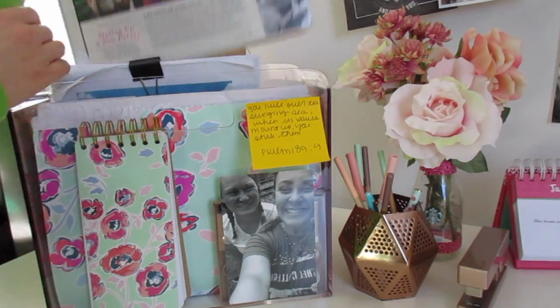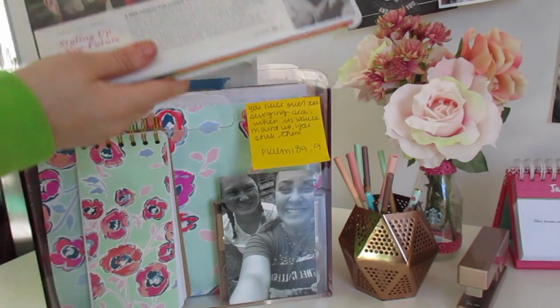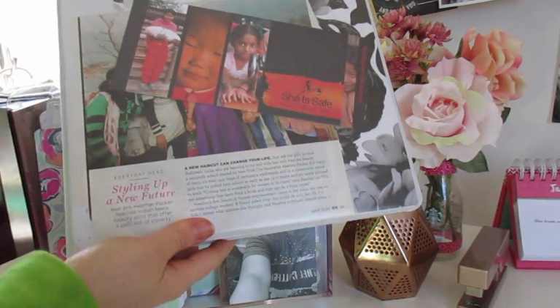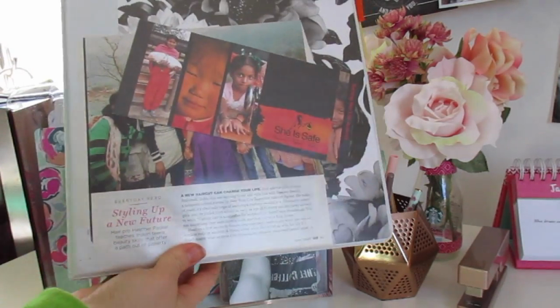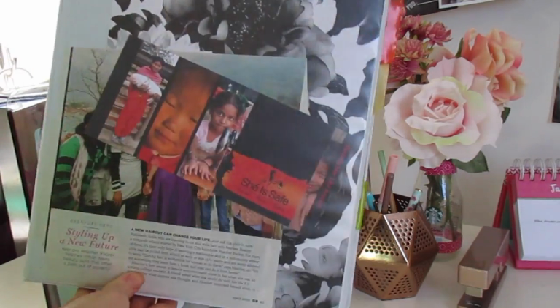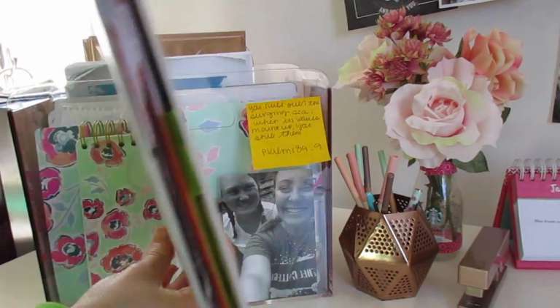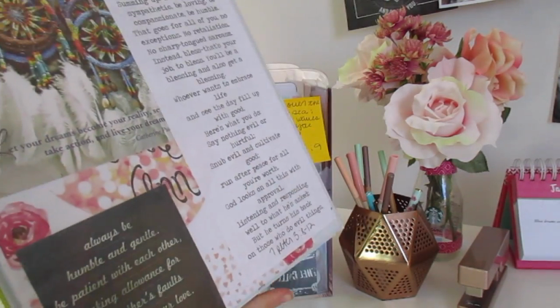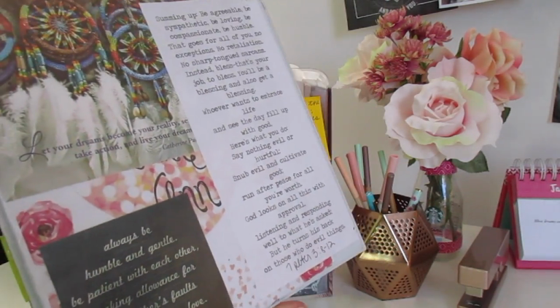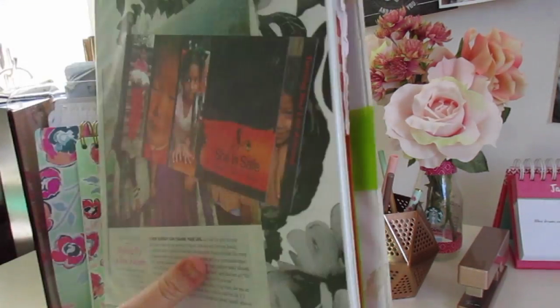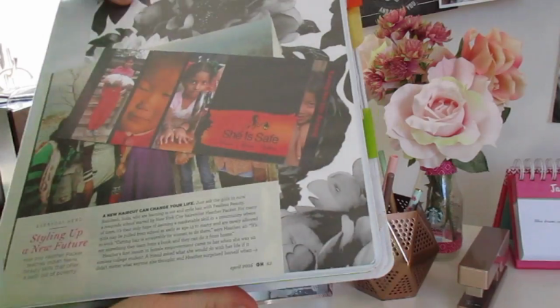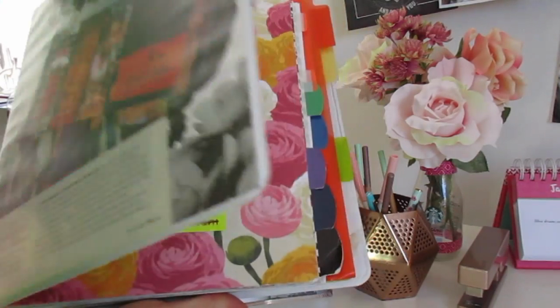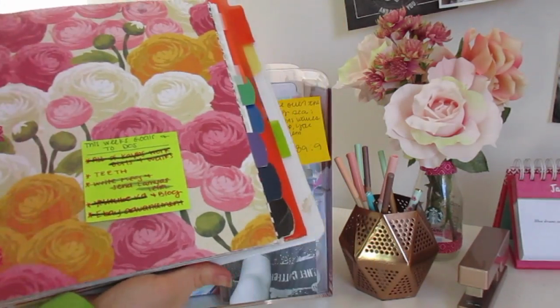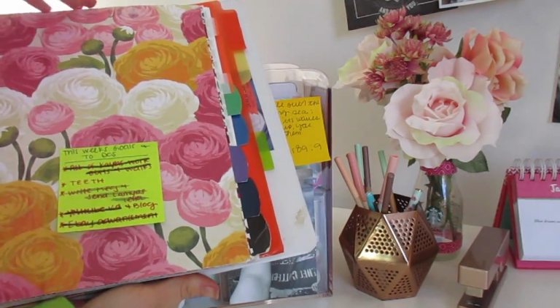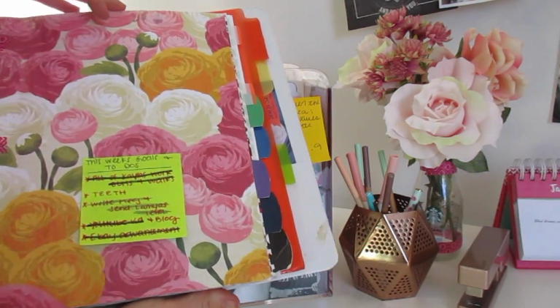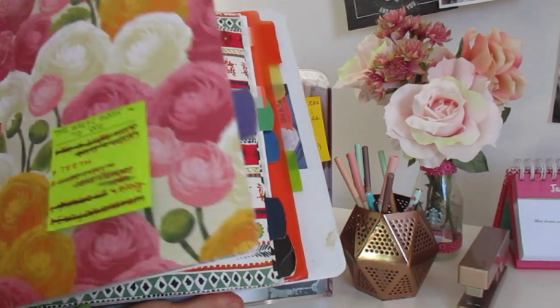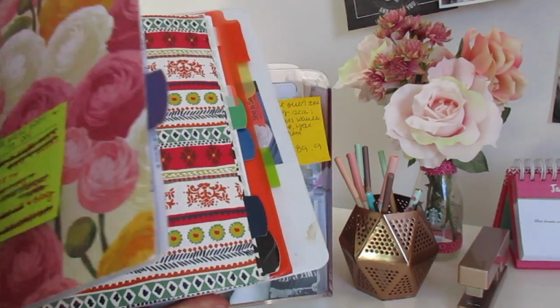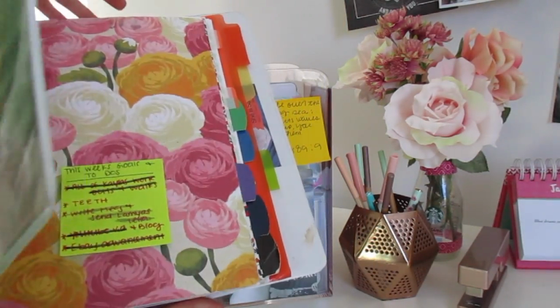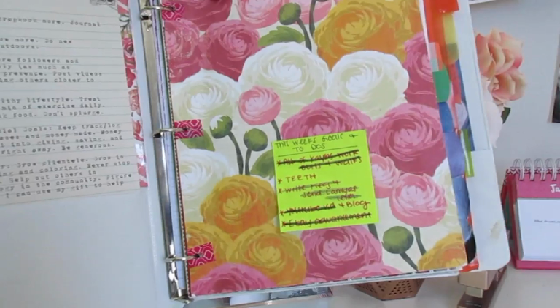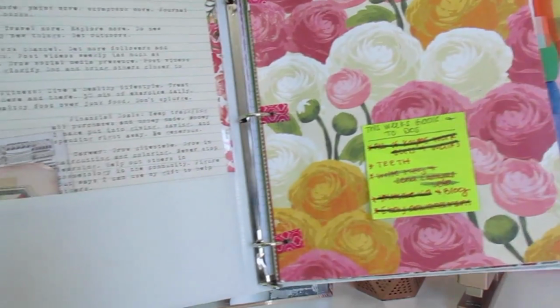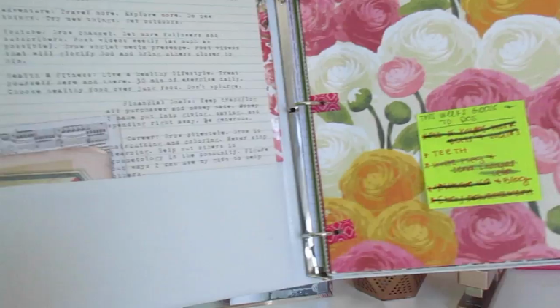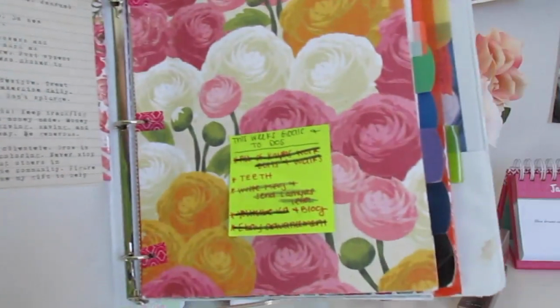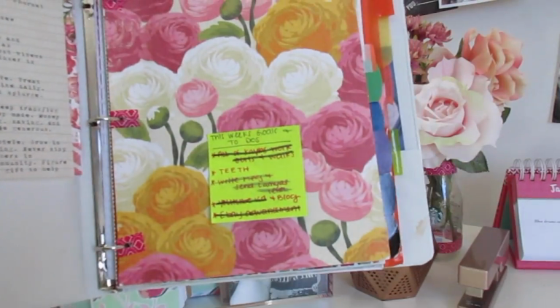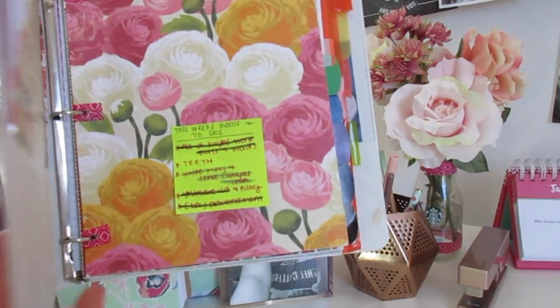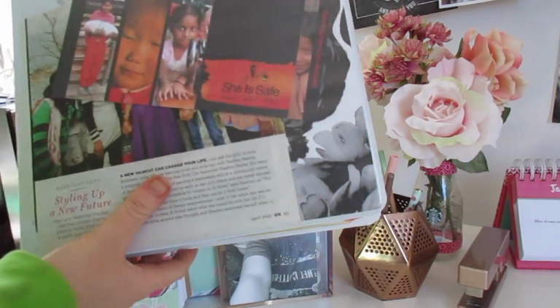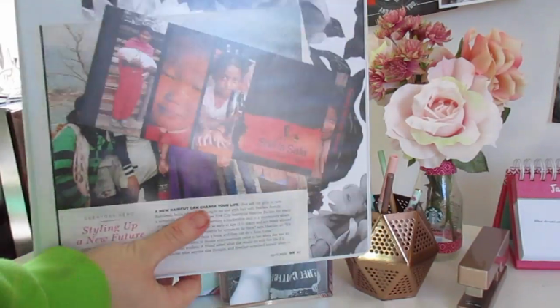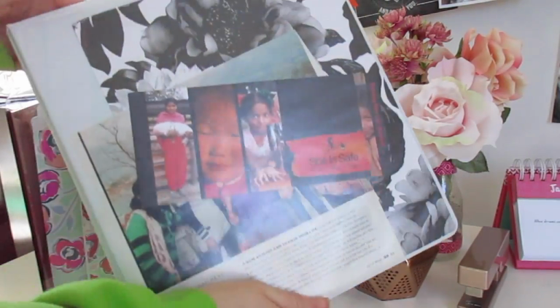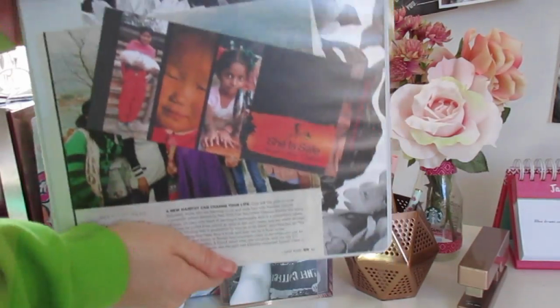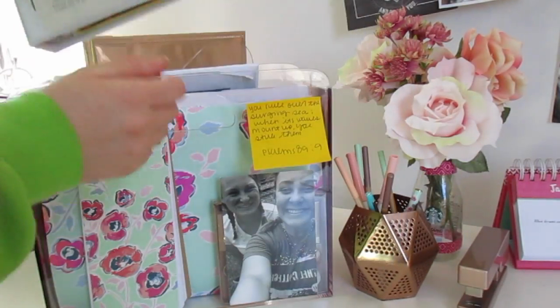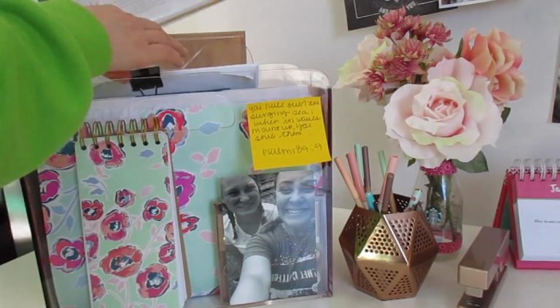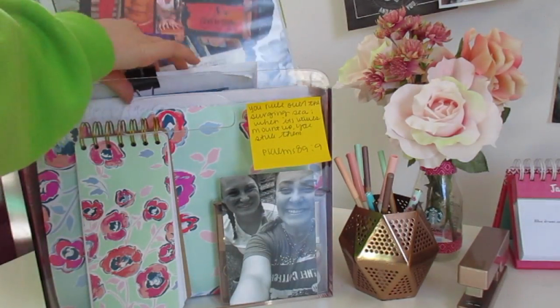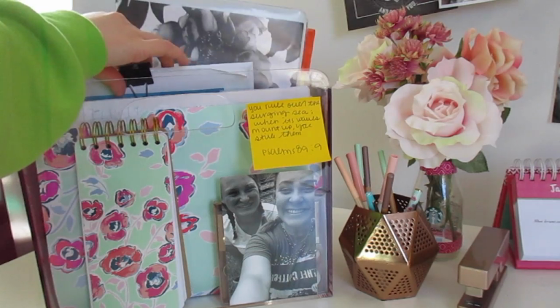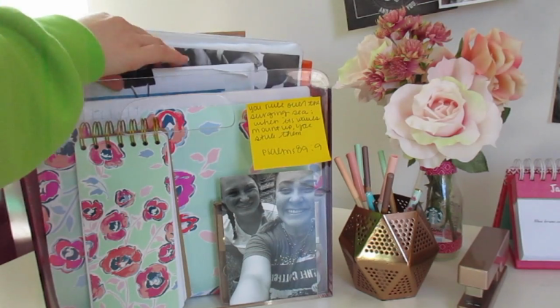And then I also have my planner that I keep all my life organized in. By the way, this is a DIY planner — if you want to see a walkthrough or something, just comment down below and I can do that for you guys.